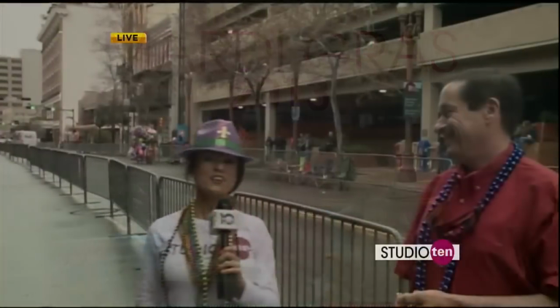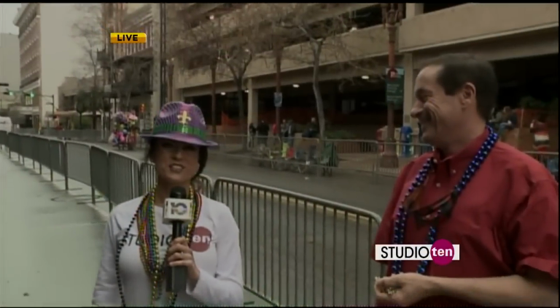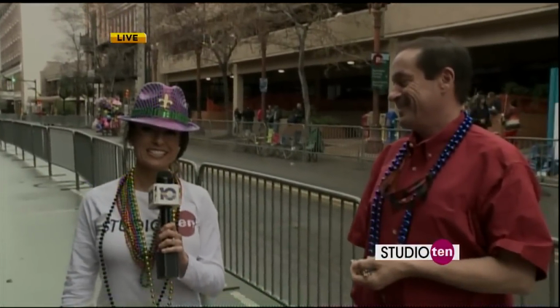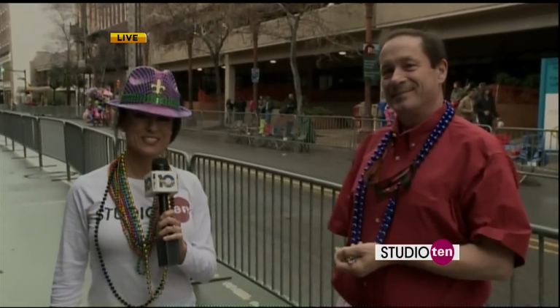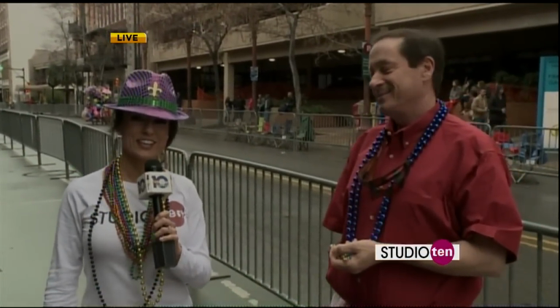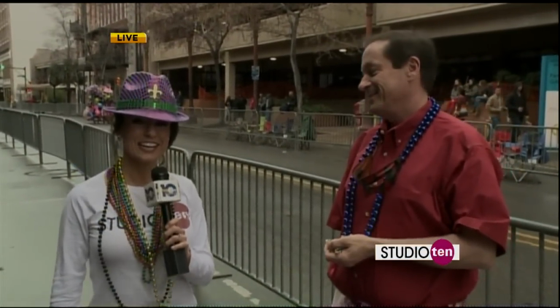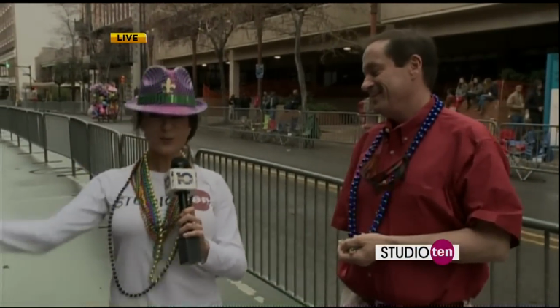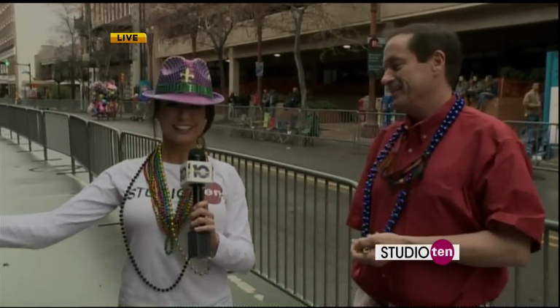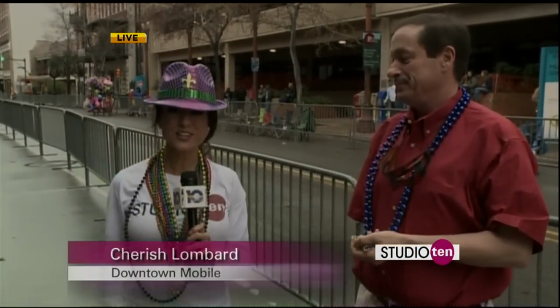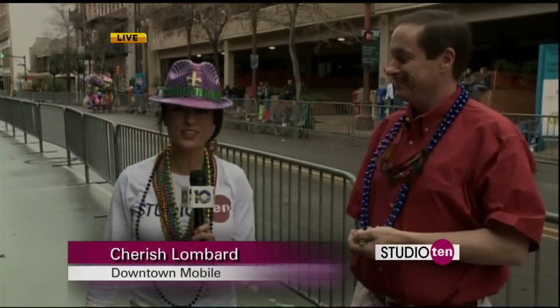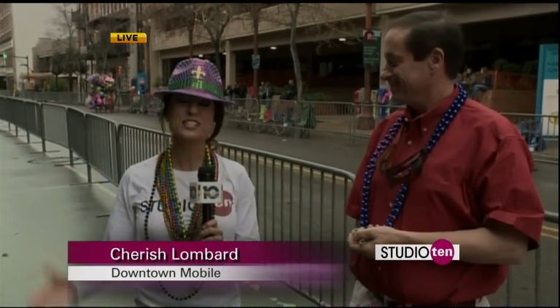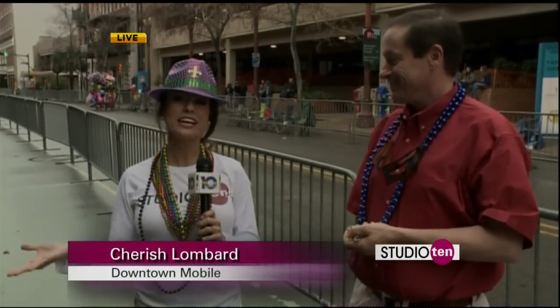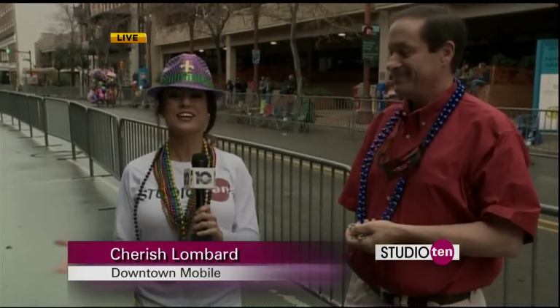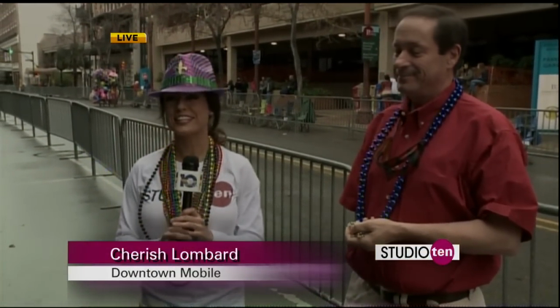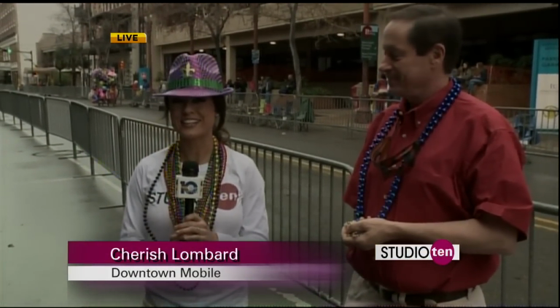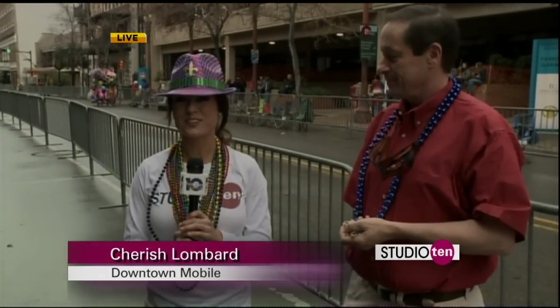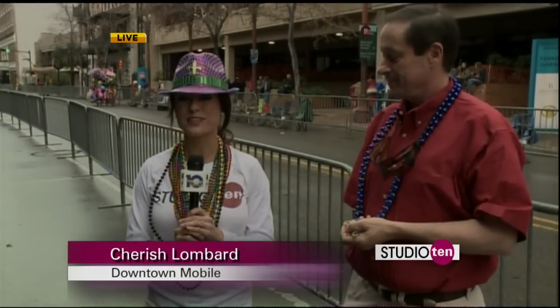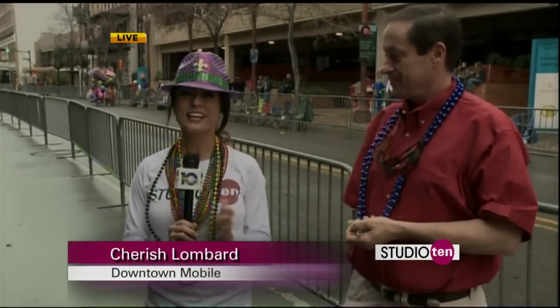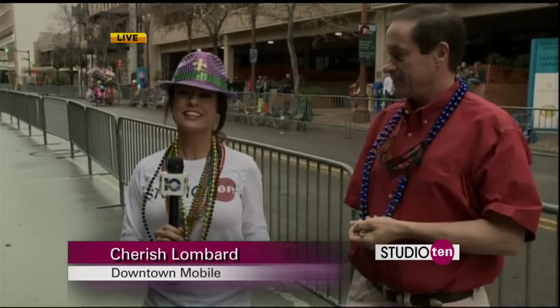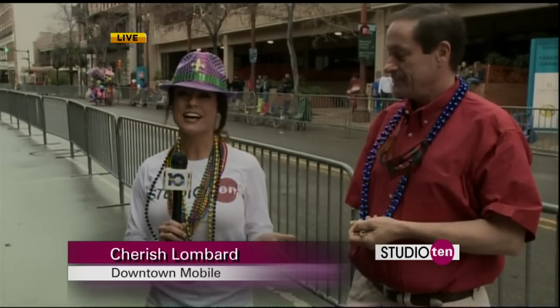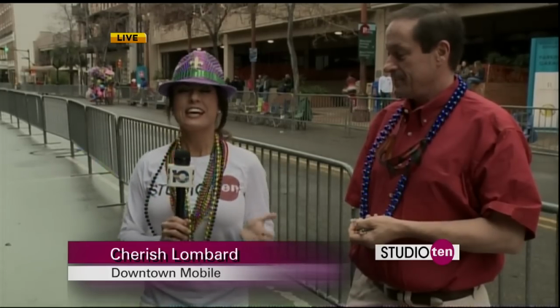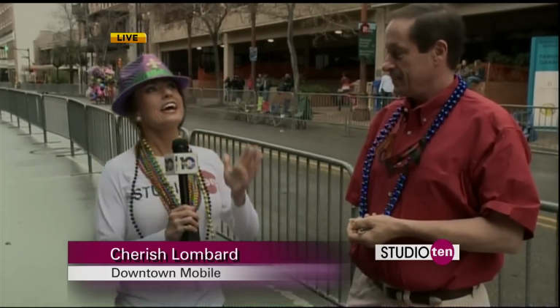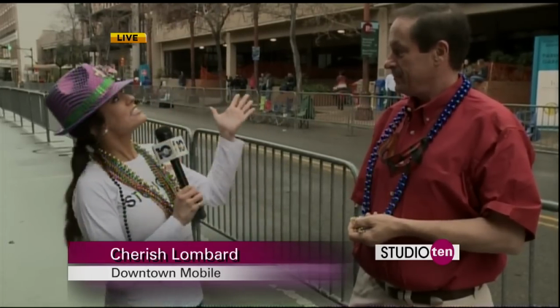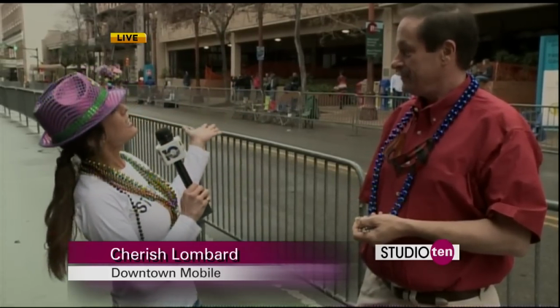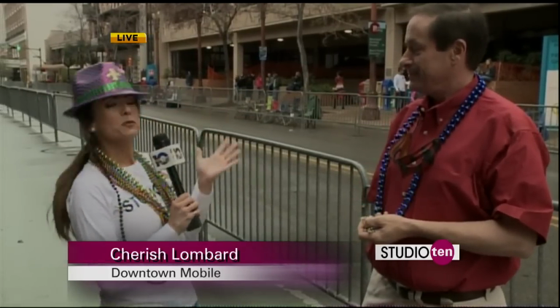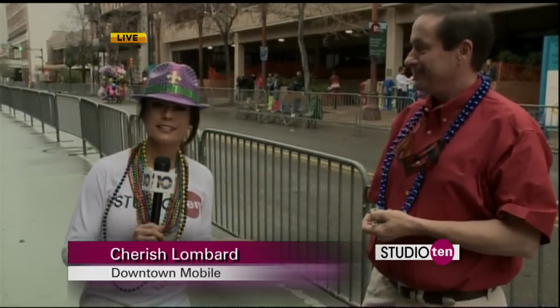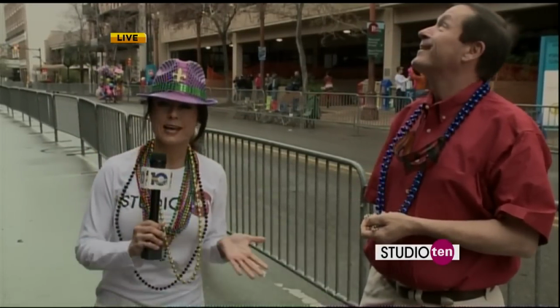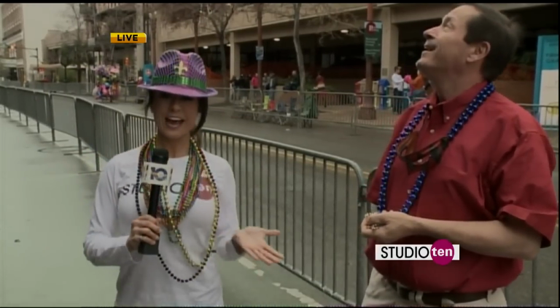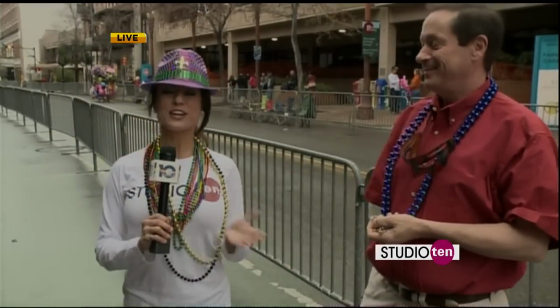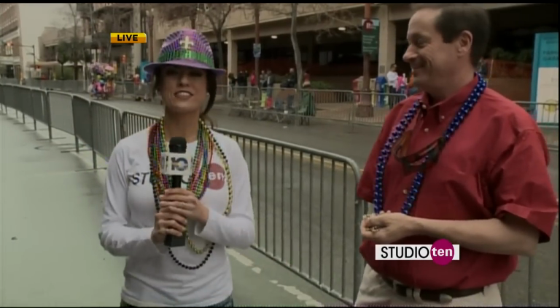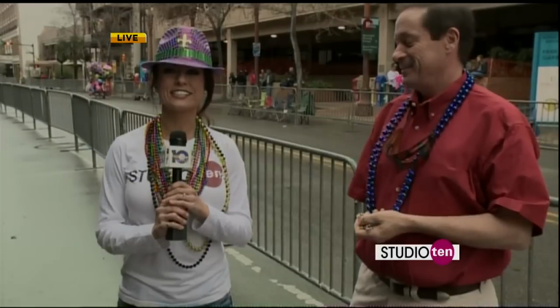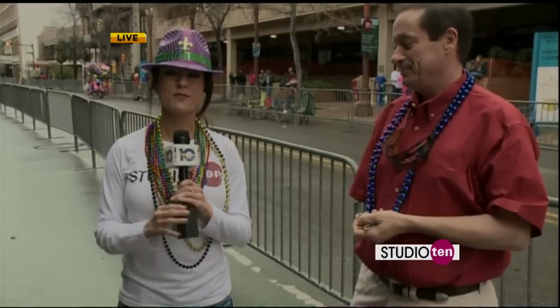Welcome back to Studio 10. Good morning. Thank you for joining us. We are here in downtown Mobile, live, and it's not the prettiest day, but hey, we are having a good time.